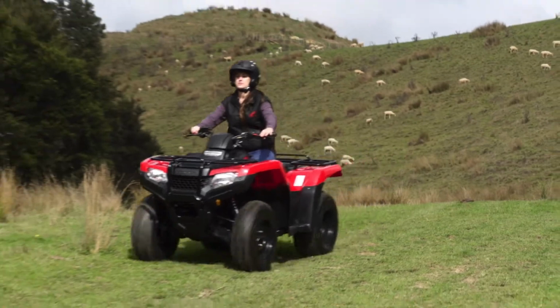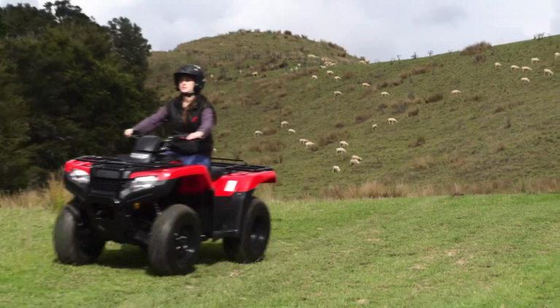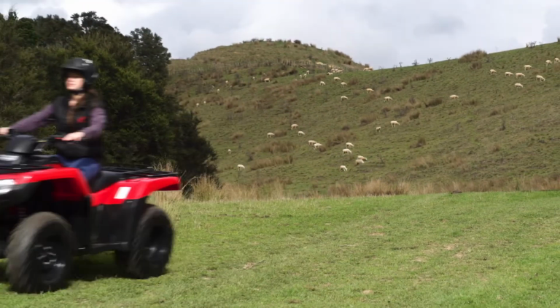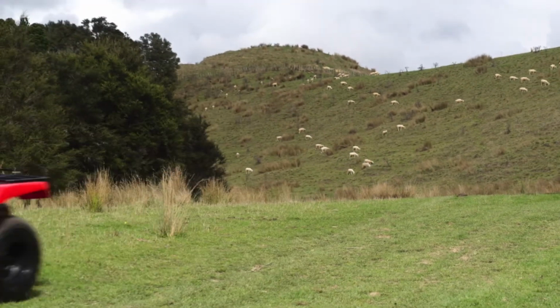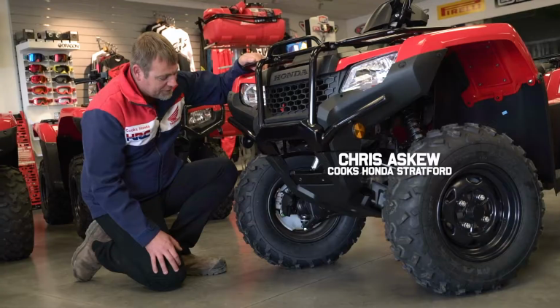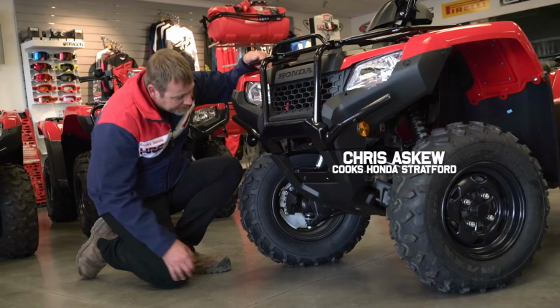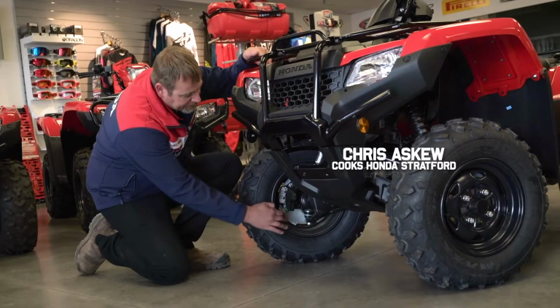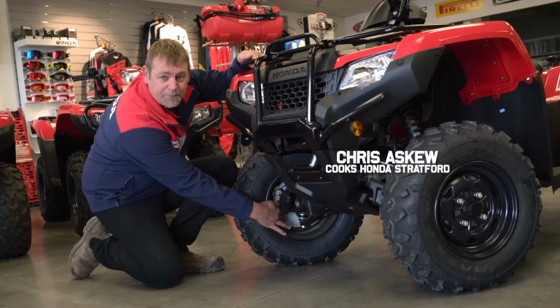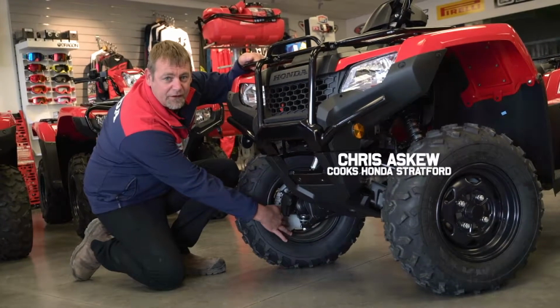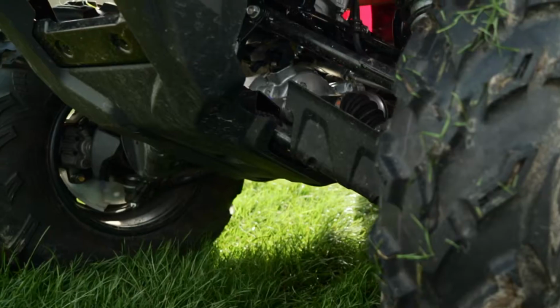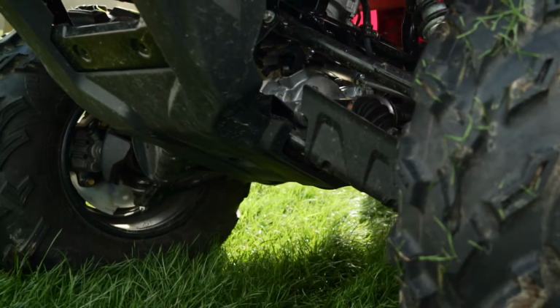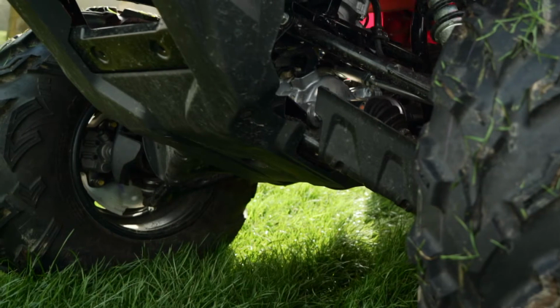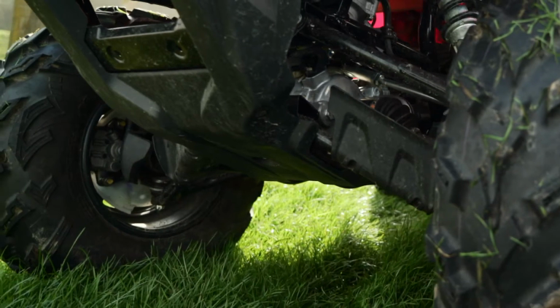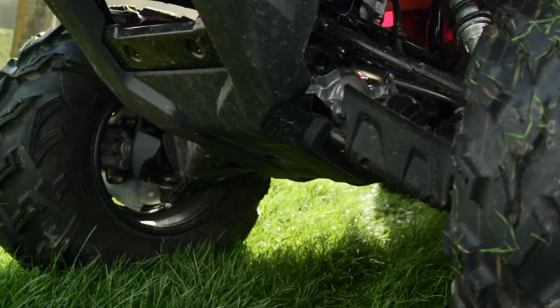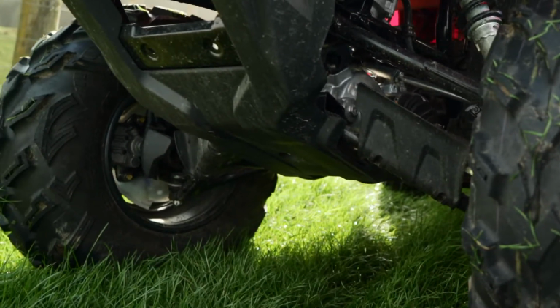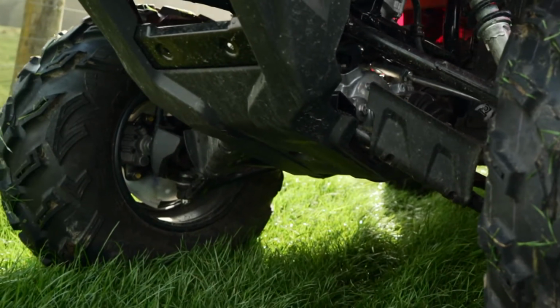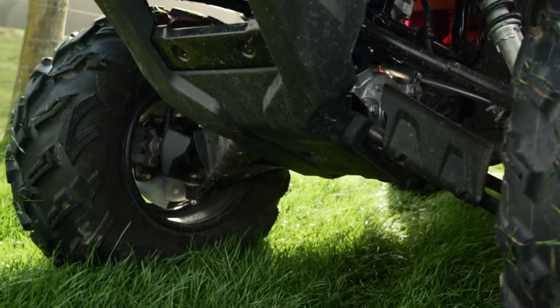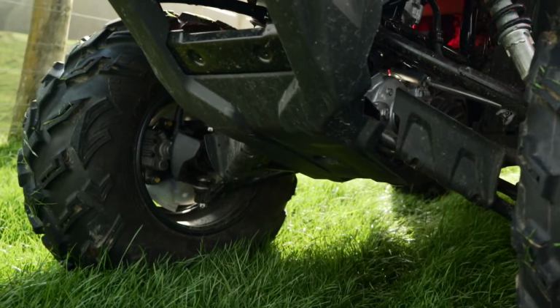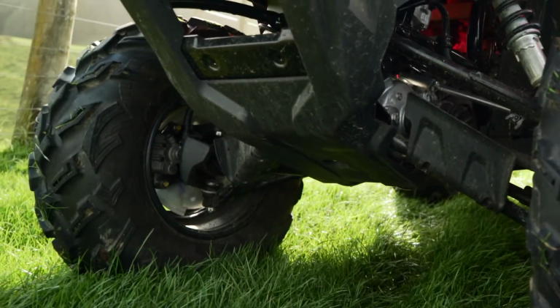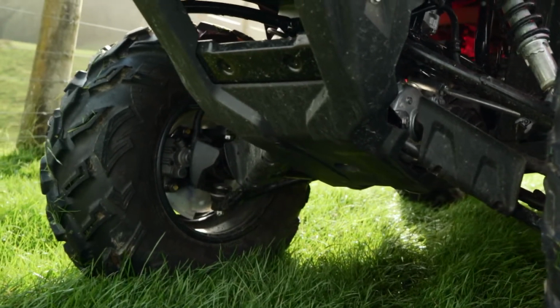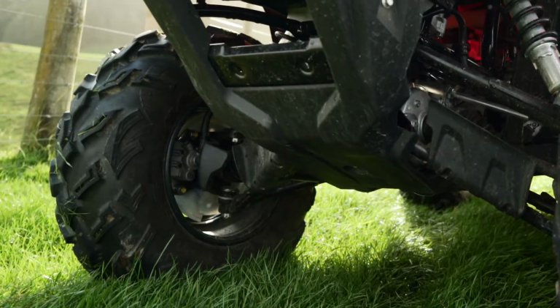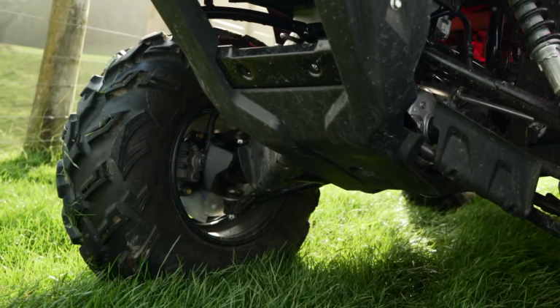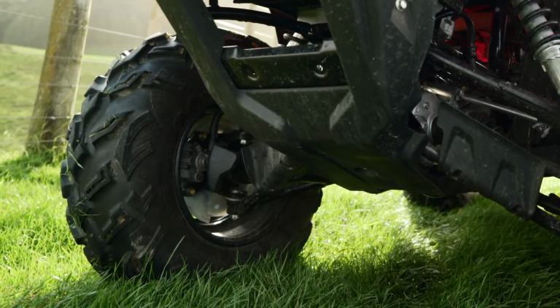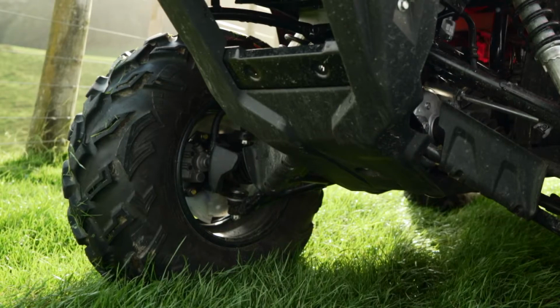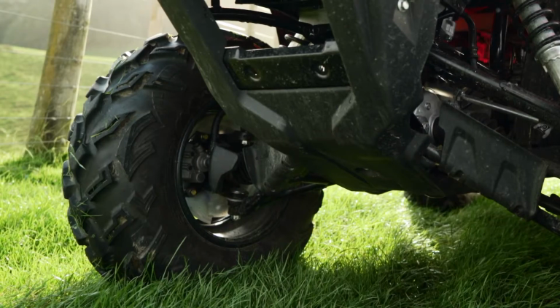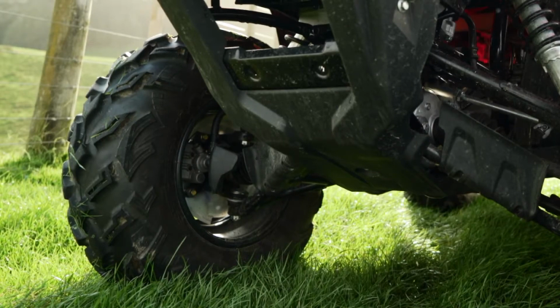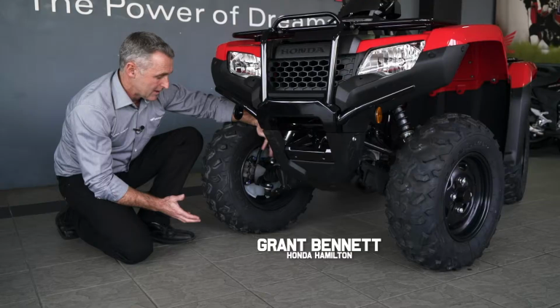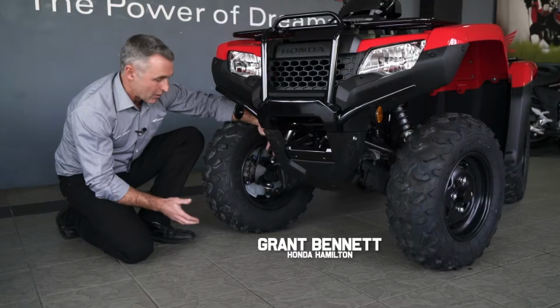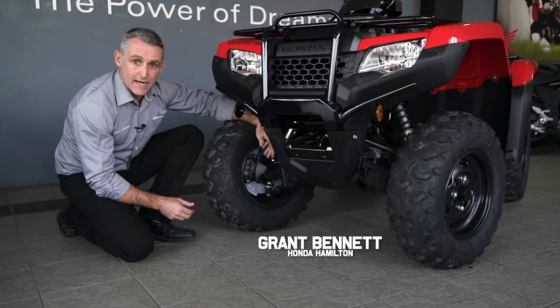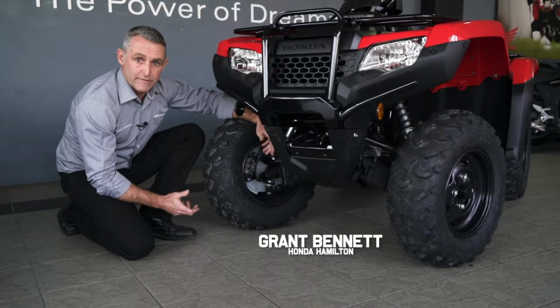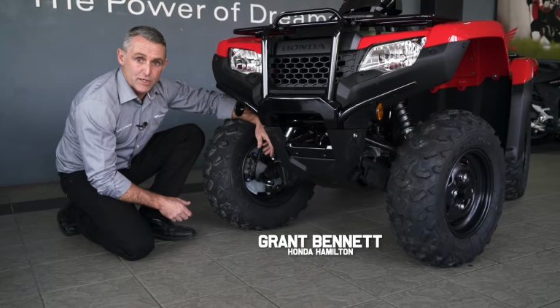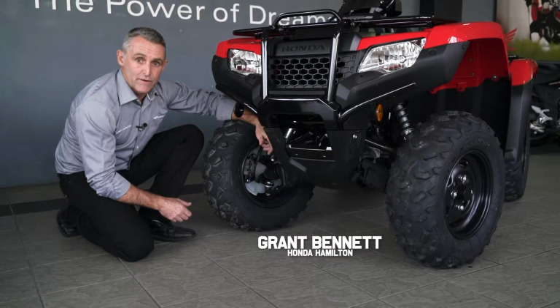Another part of the underbody protection system is the disc protector. This protects the disc from stone damage and also helps to expel mud away from the calipers. Once again, Honda's guards and everything are protecting your investment.